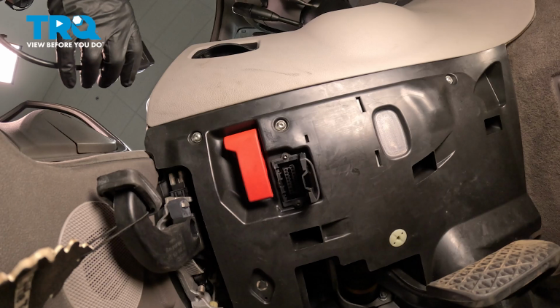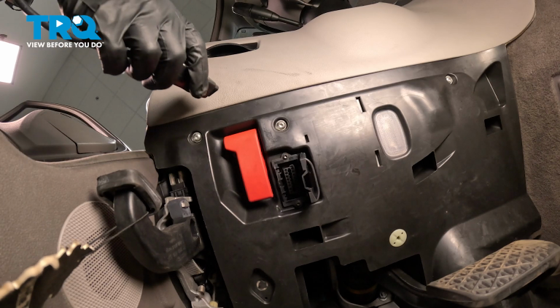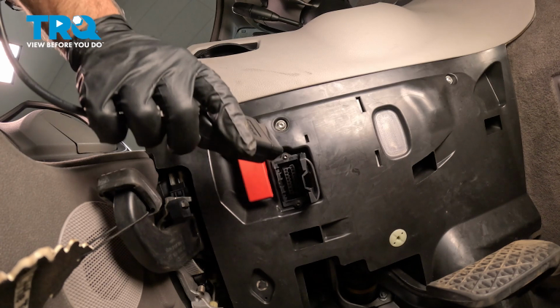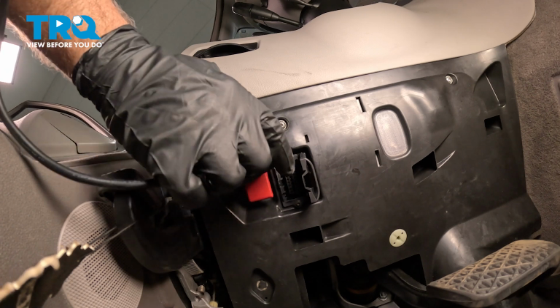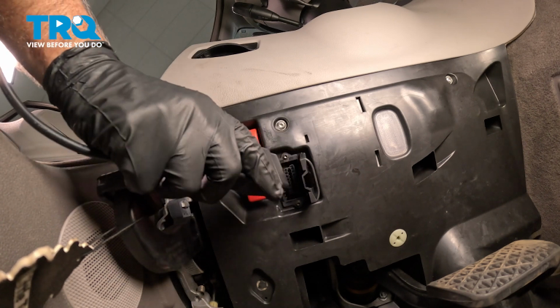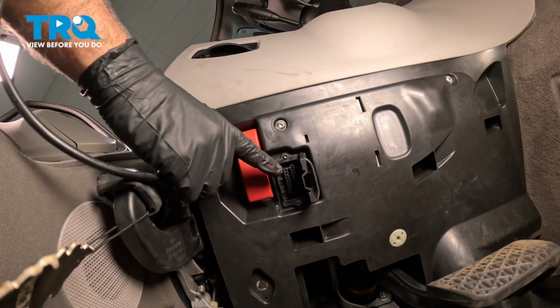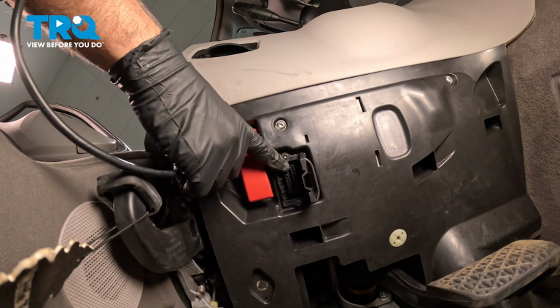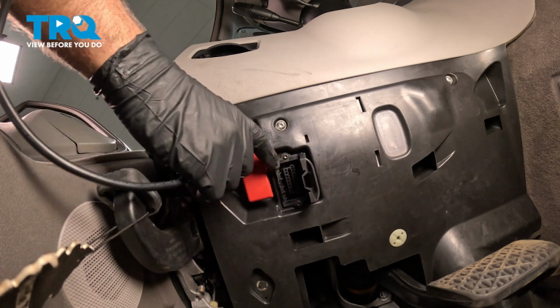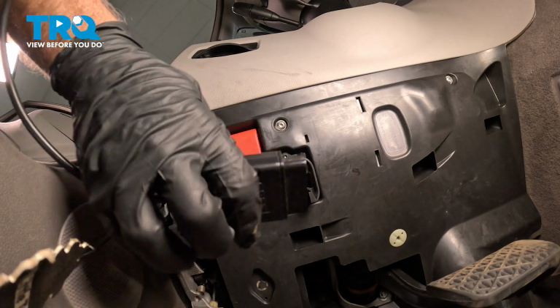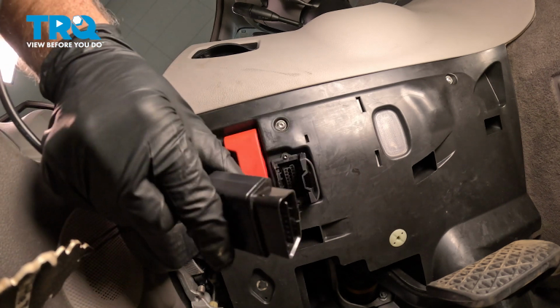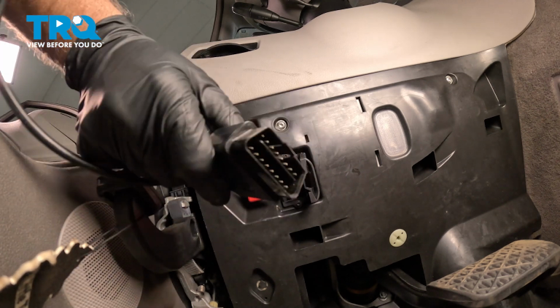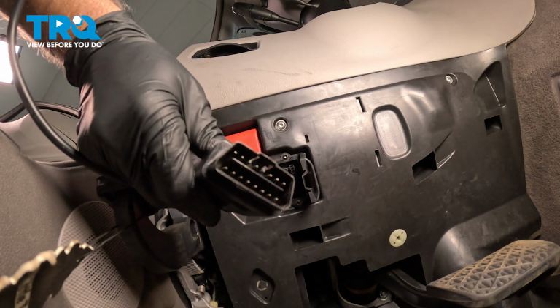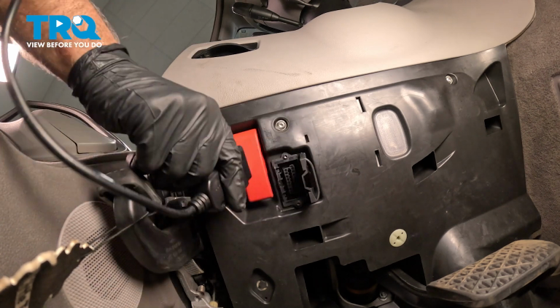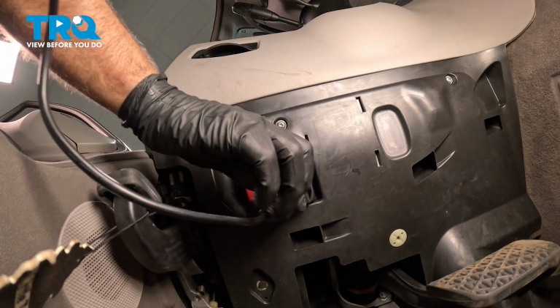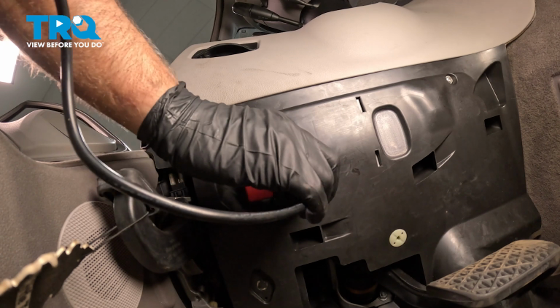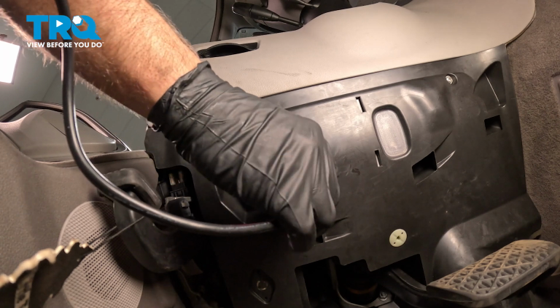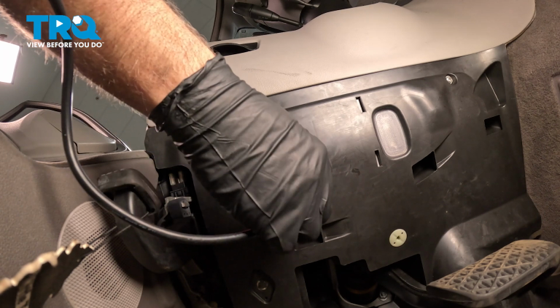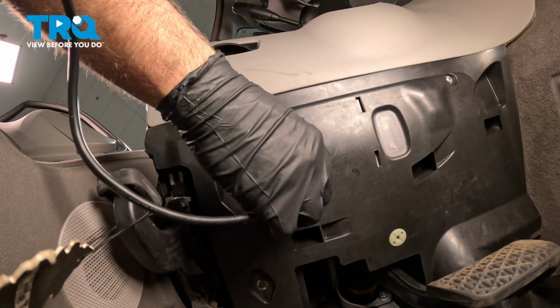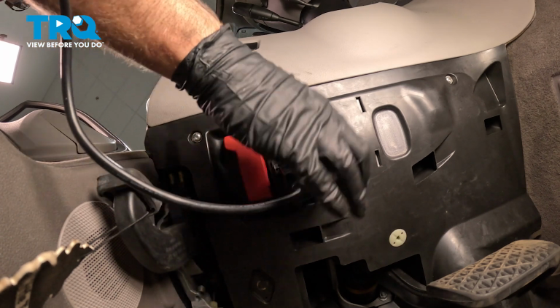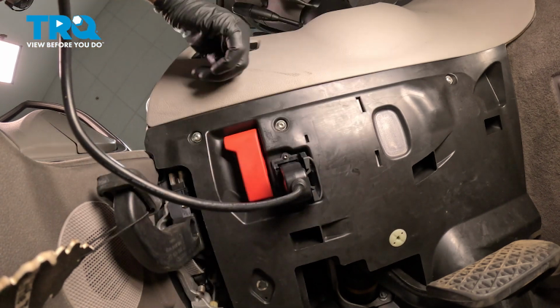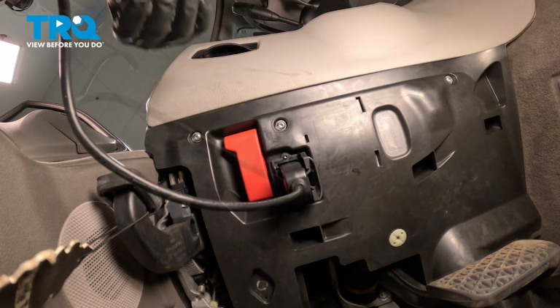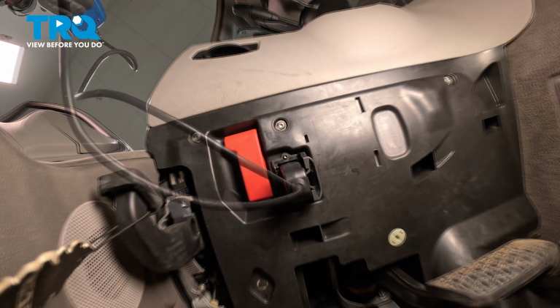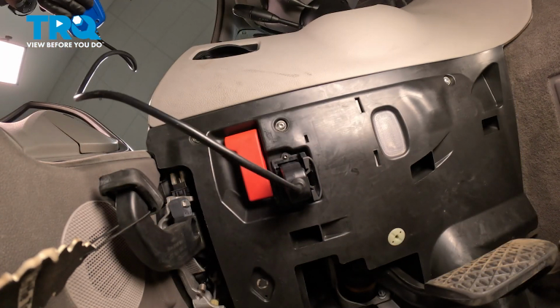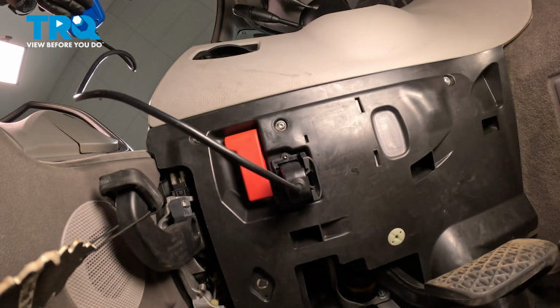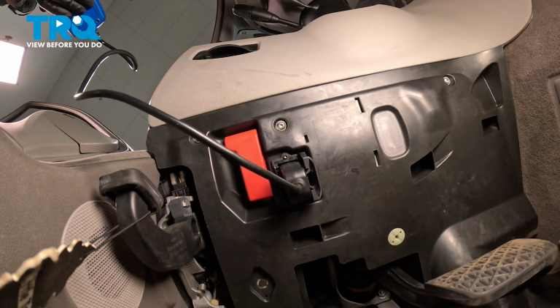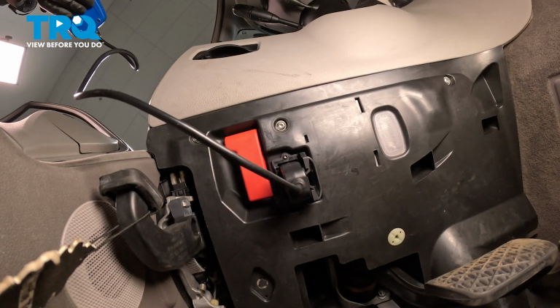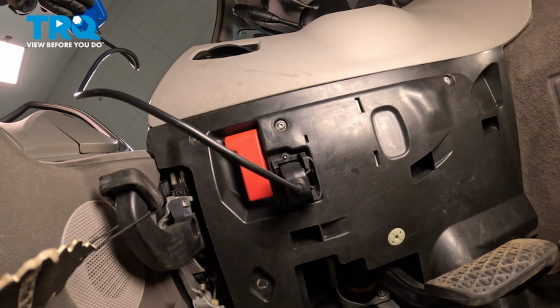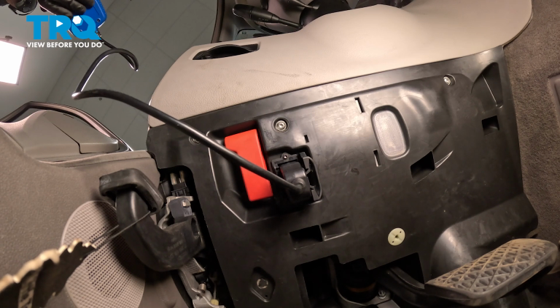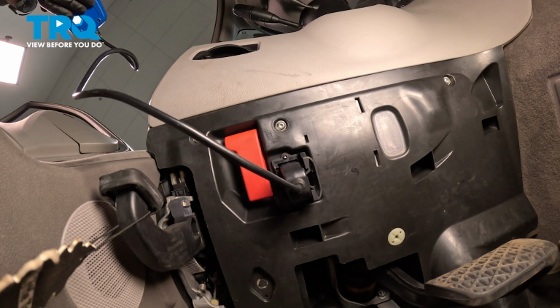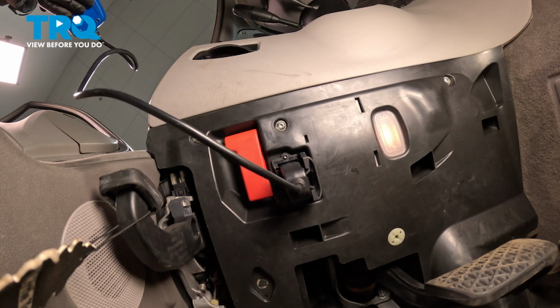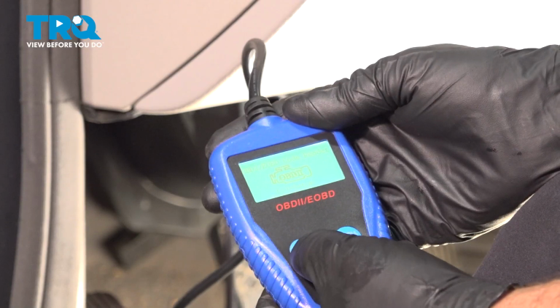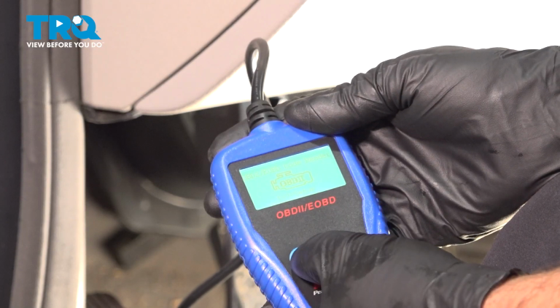You wanna locate the DLC connector underneath your dash — it only plugs in one direction. Plug that in. You wanna turn your key on with the engine off, and we'll hit Enter.